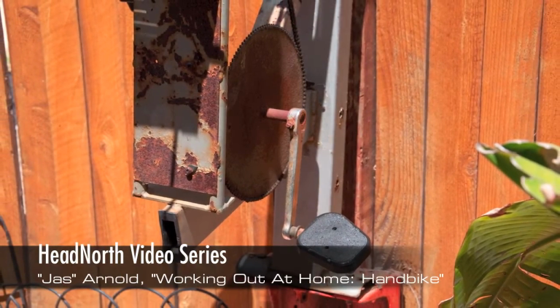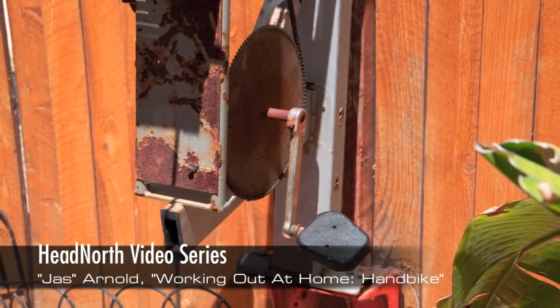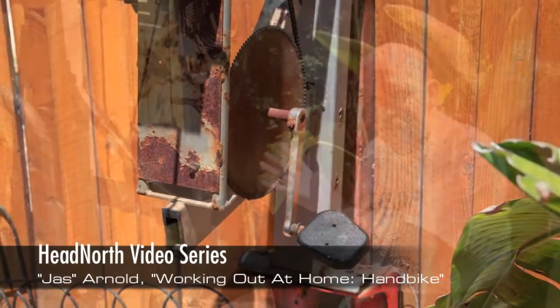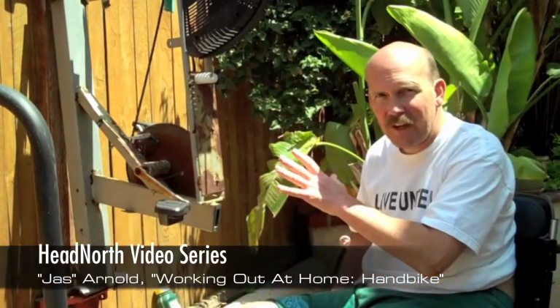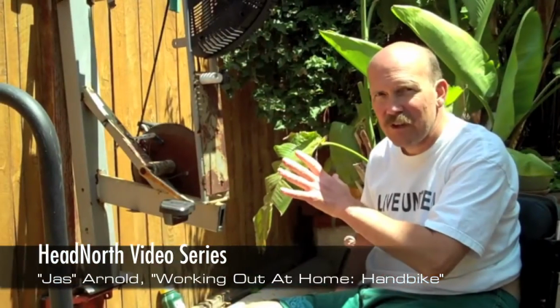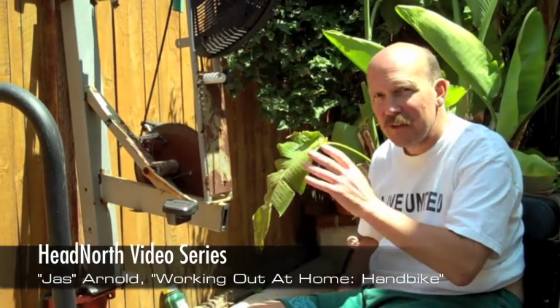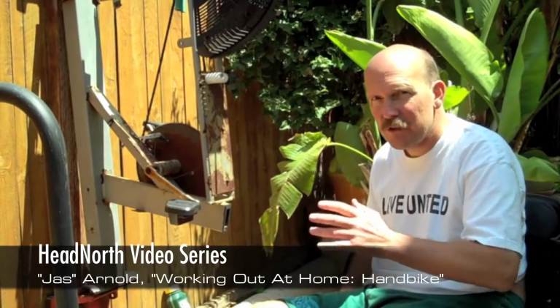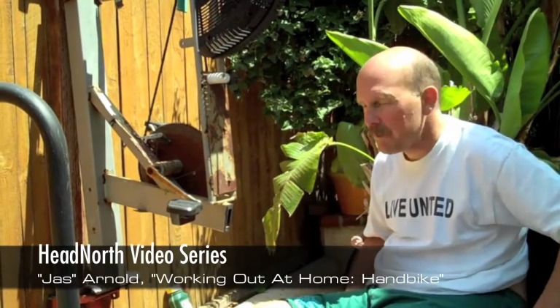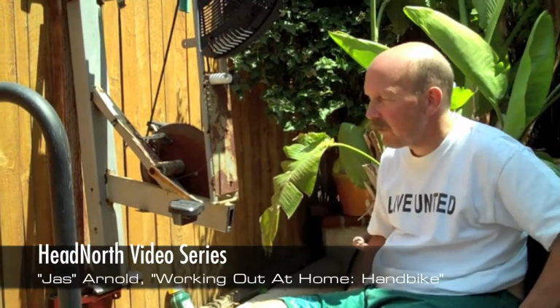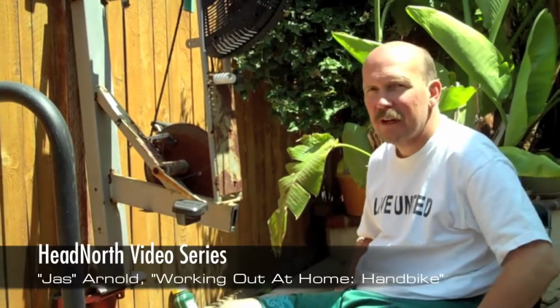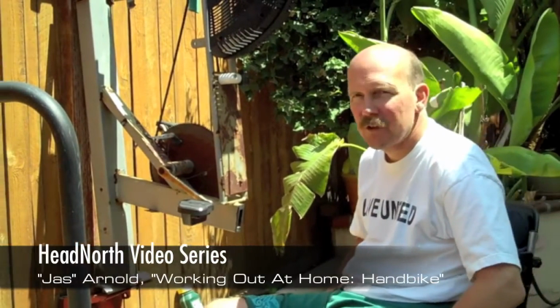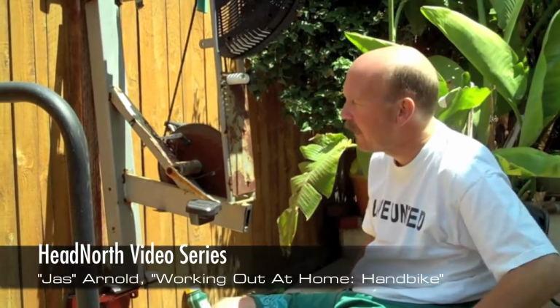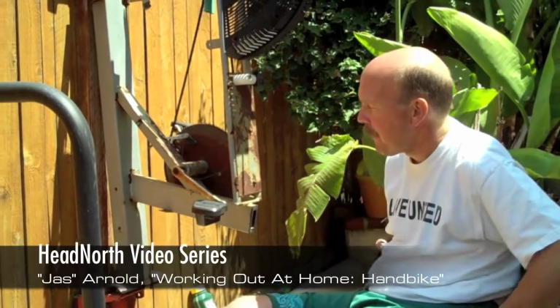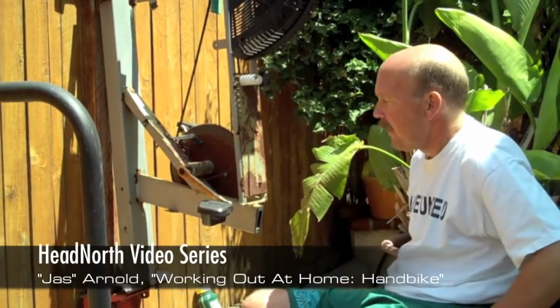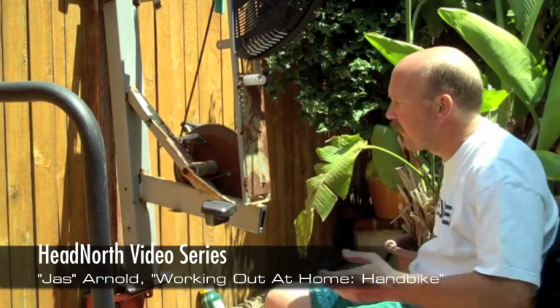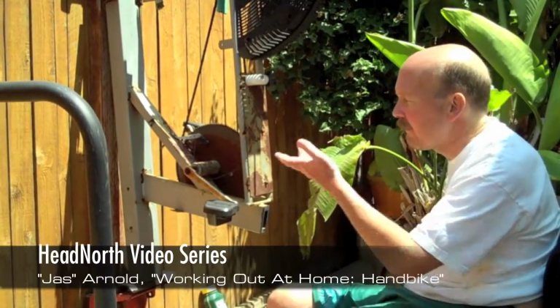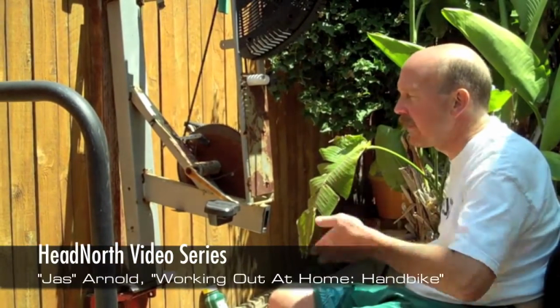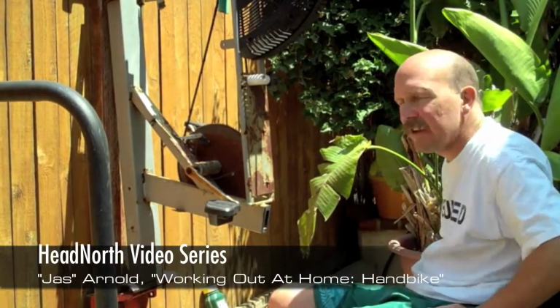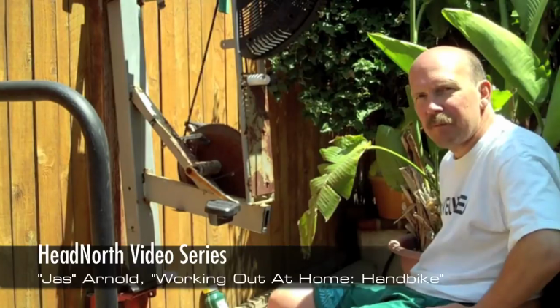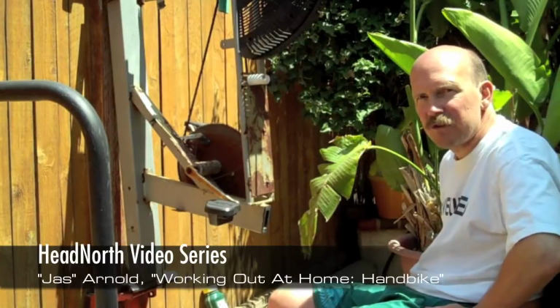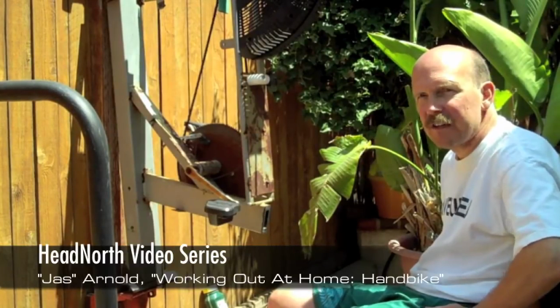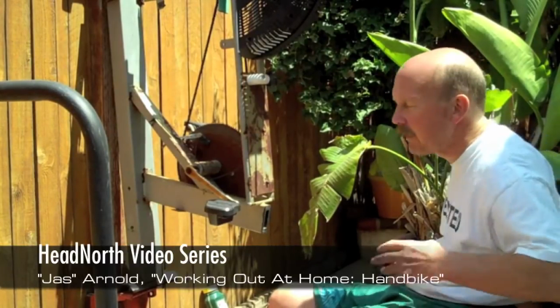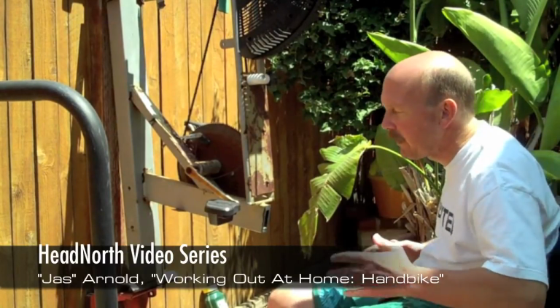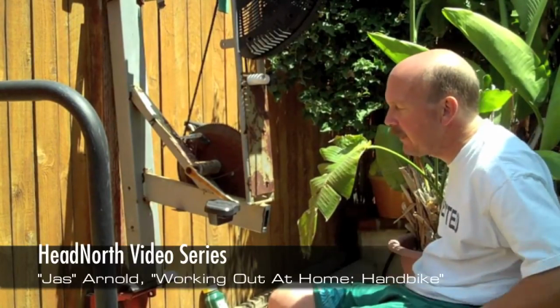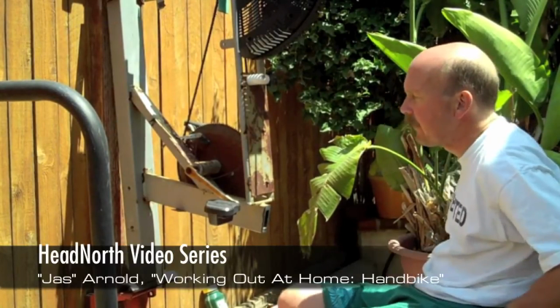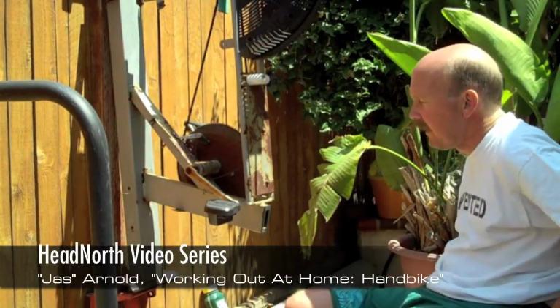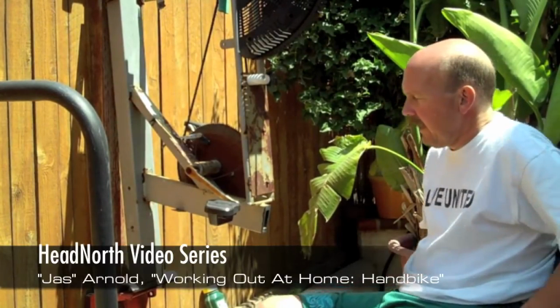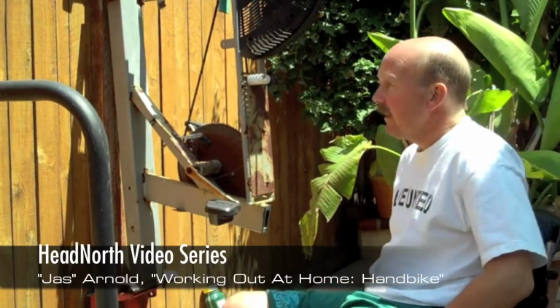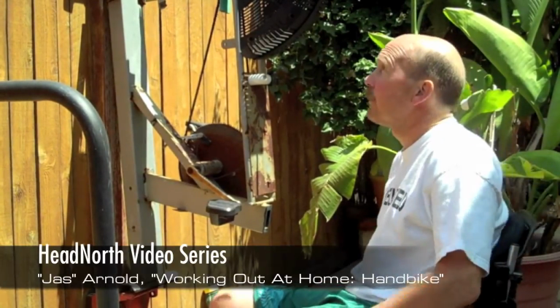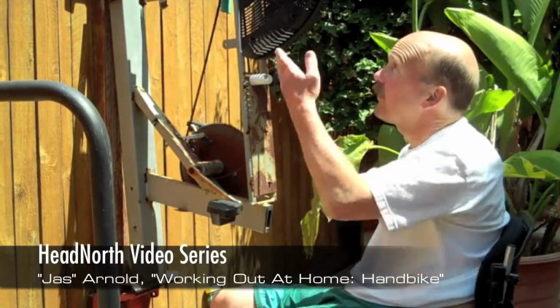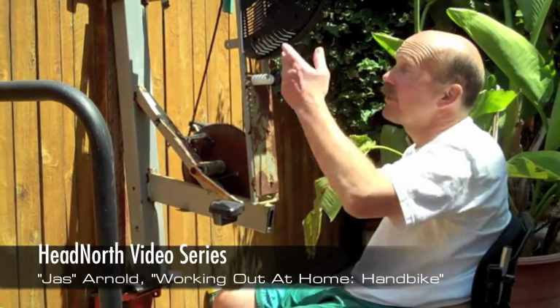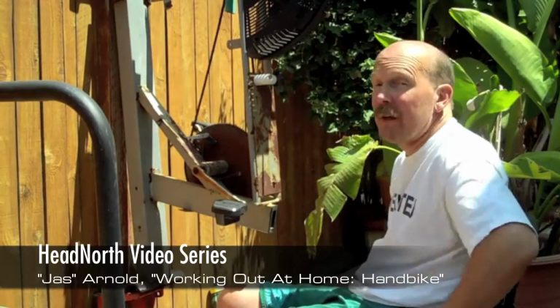This exercise bike is huge for me as far as my exercise program. You can see I've mounted it so it's at my wheelchair height — I'm just able to pull up to it. The resistance is just from air.